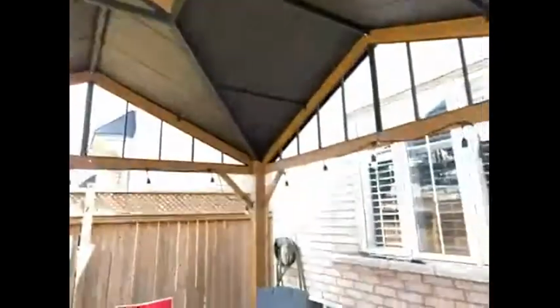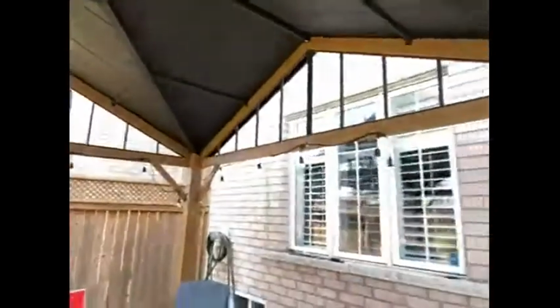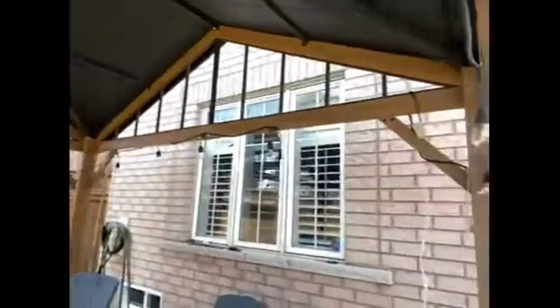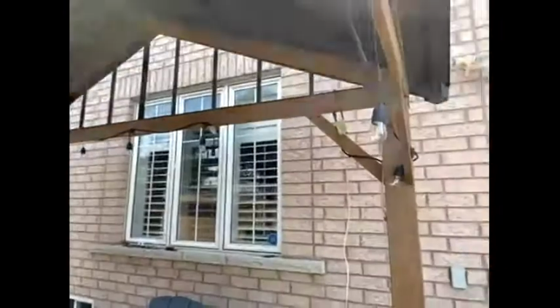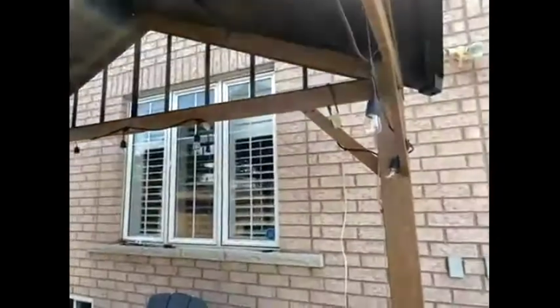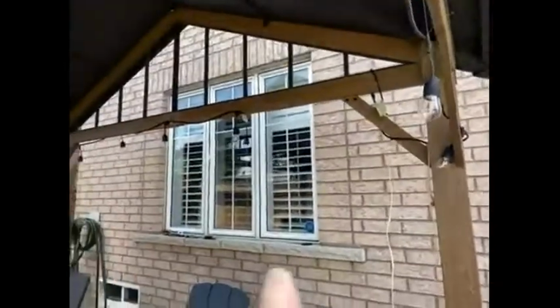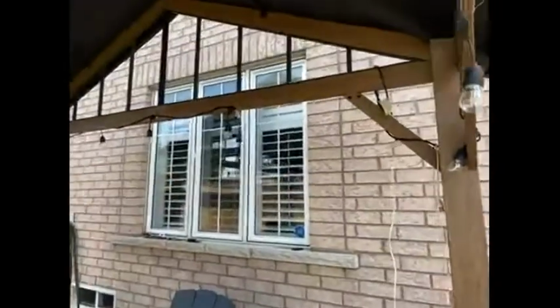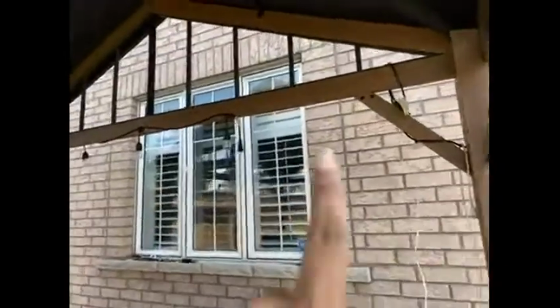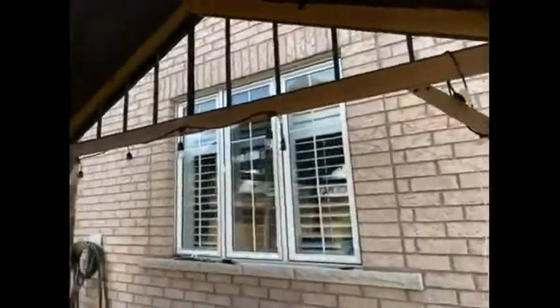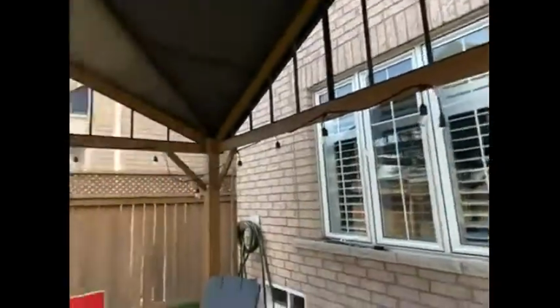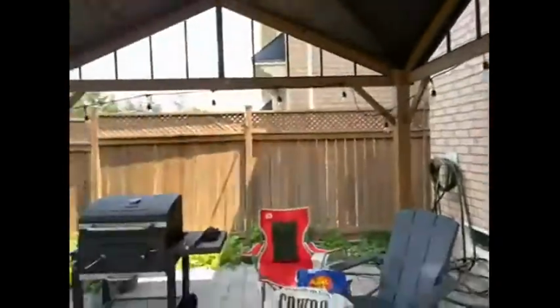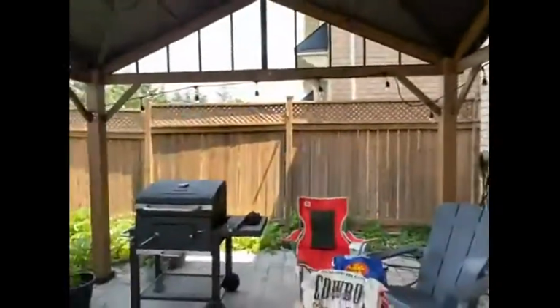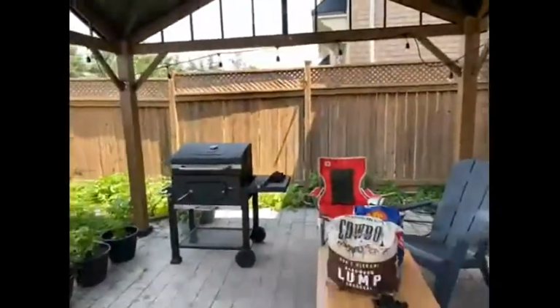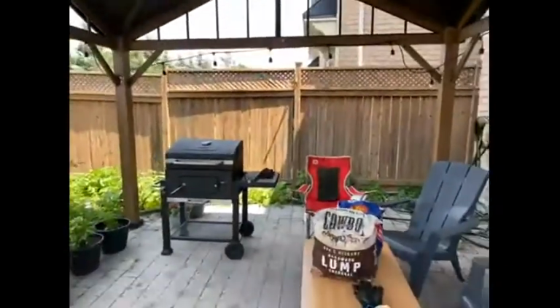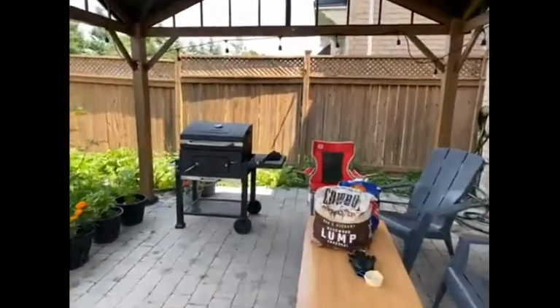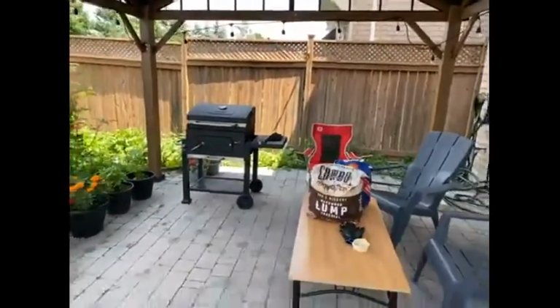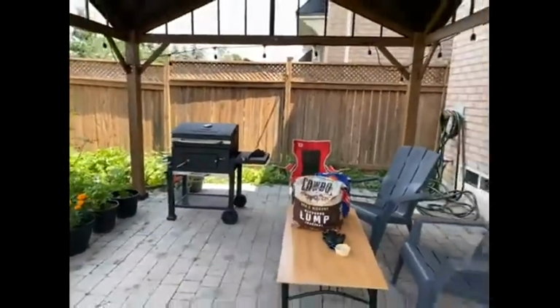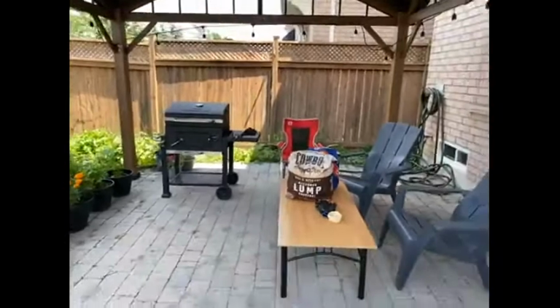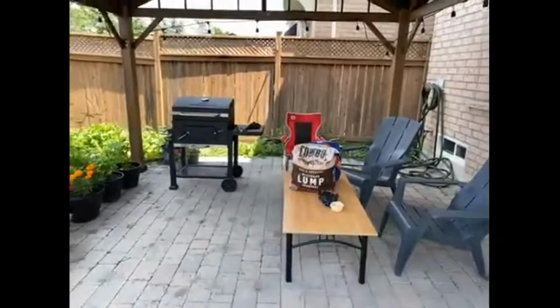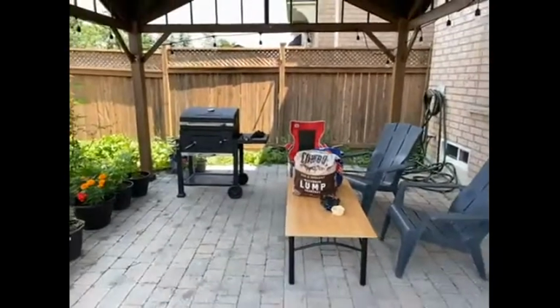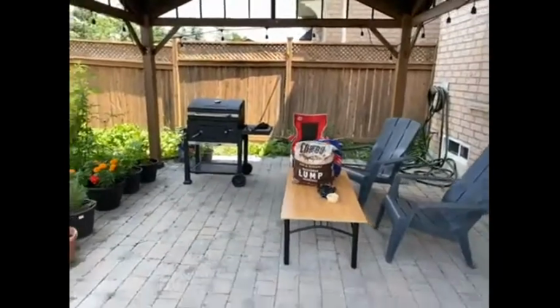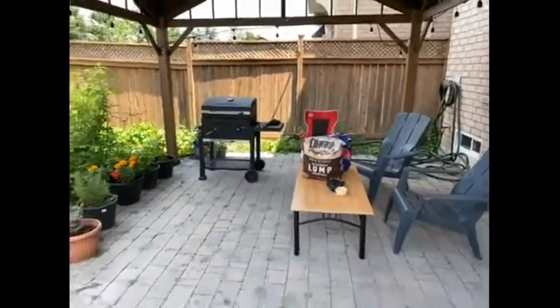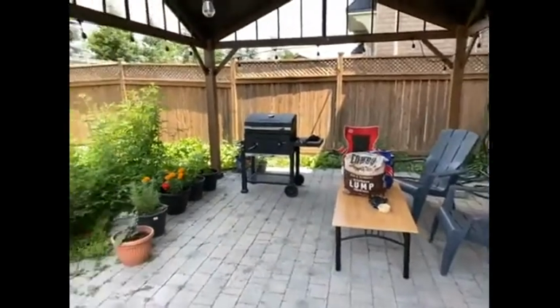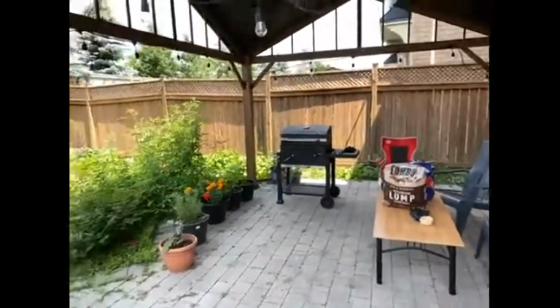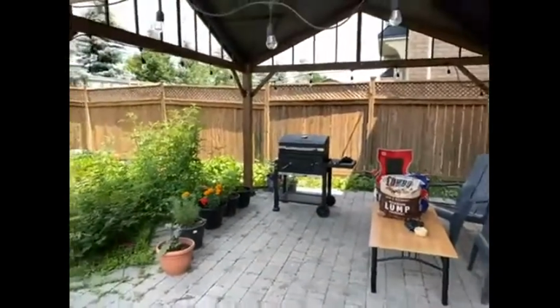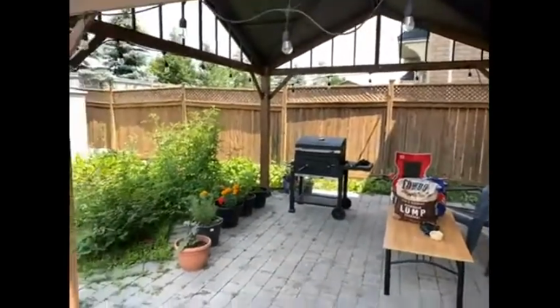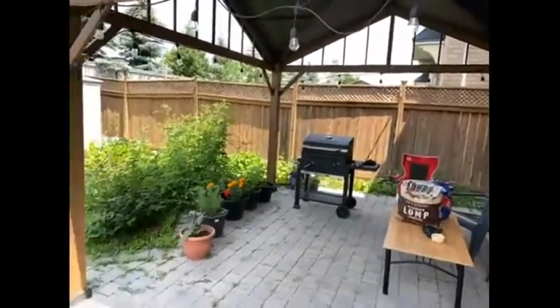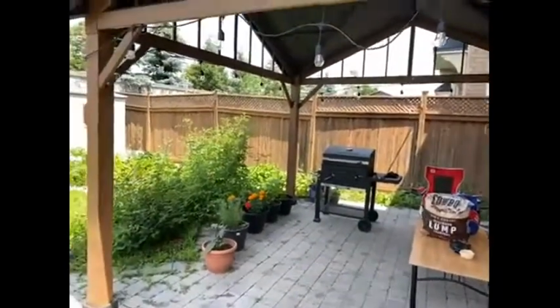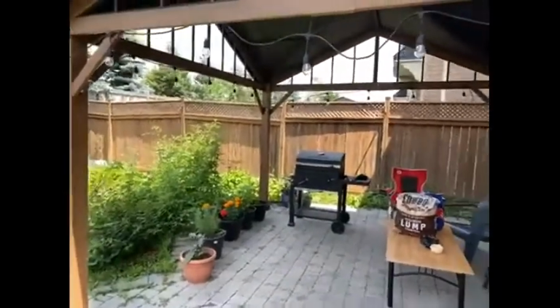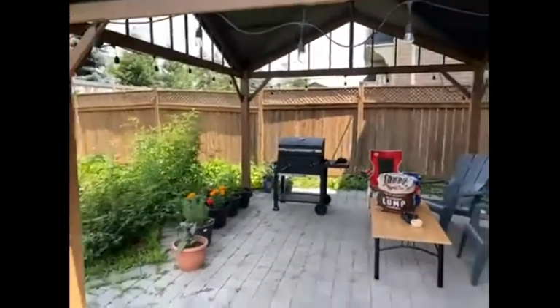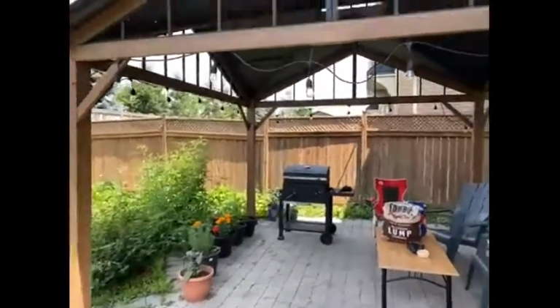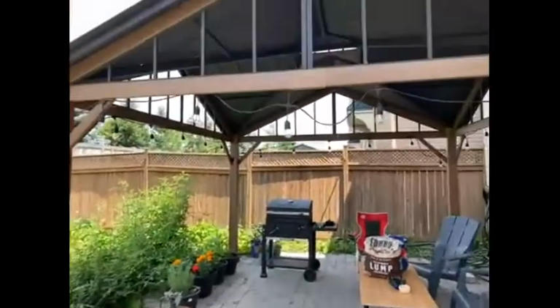So yes, we have put up lights and there's a lot of space for more outdoor furniture, and all in all this is a beautiful gazebo.